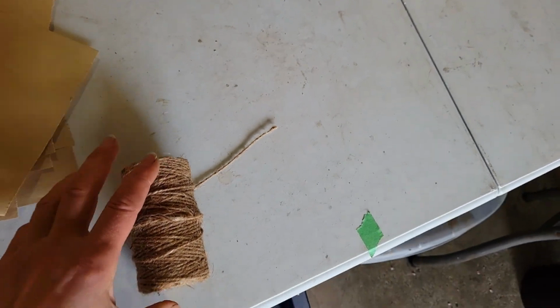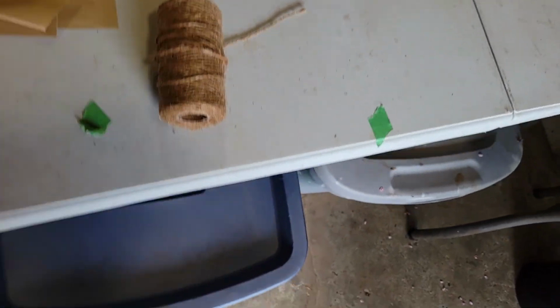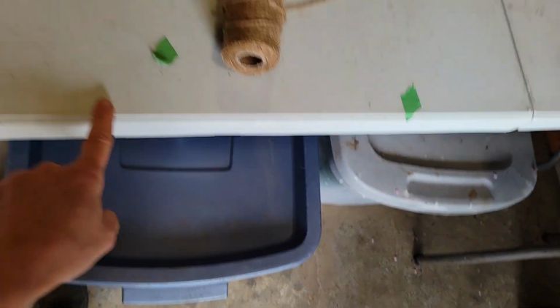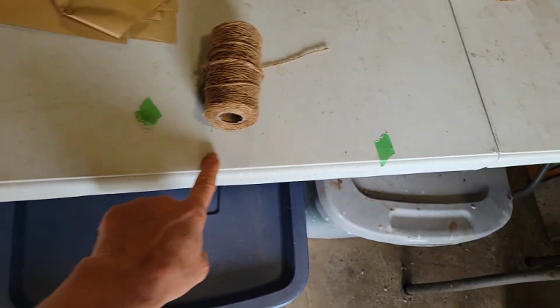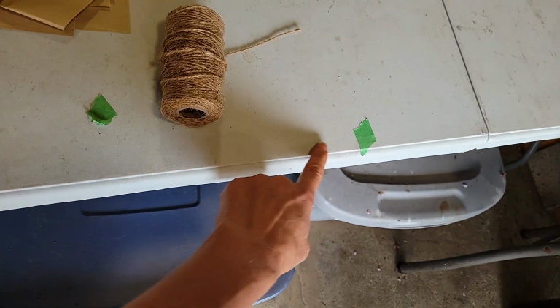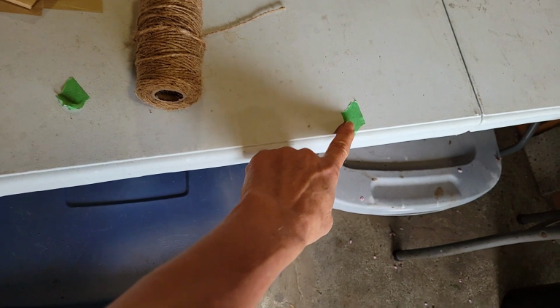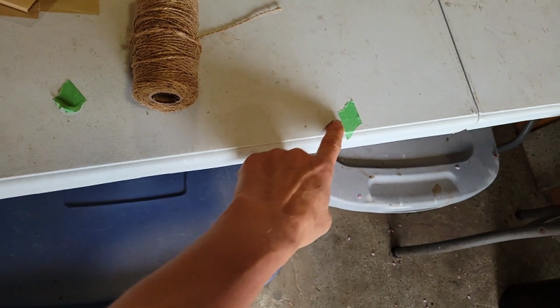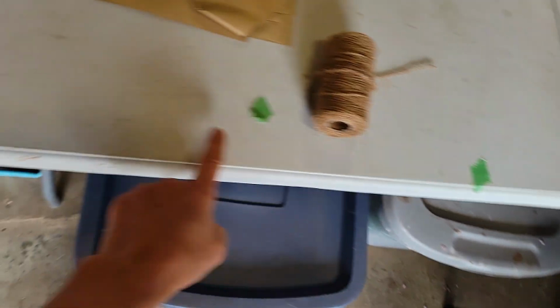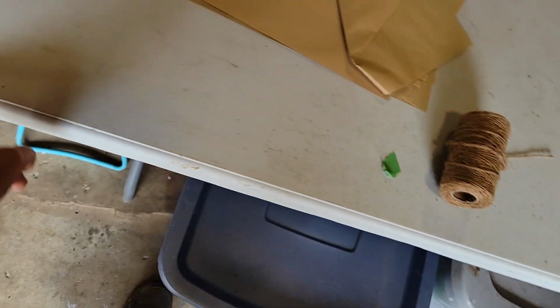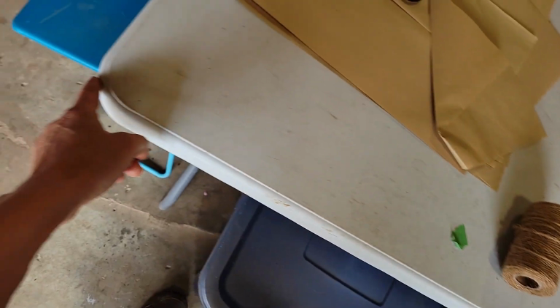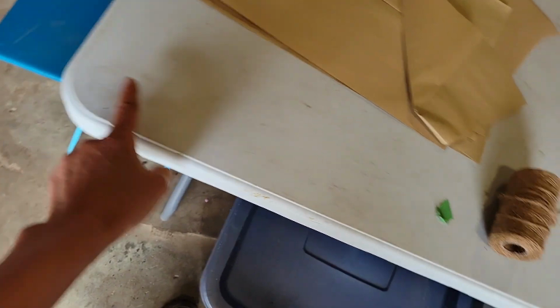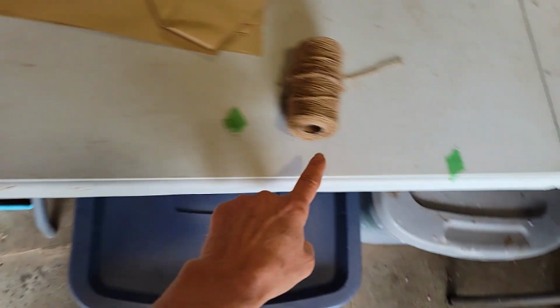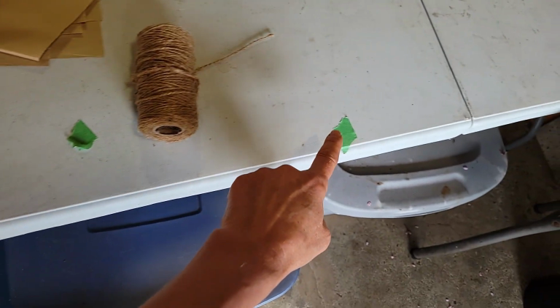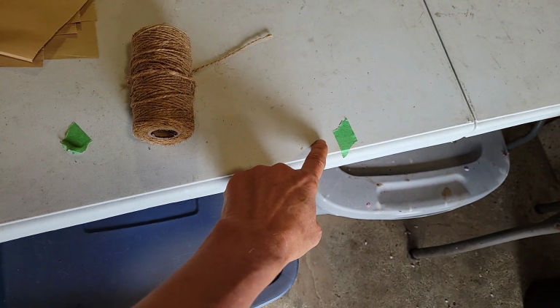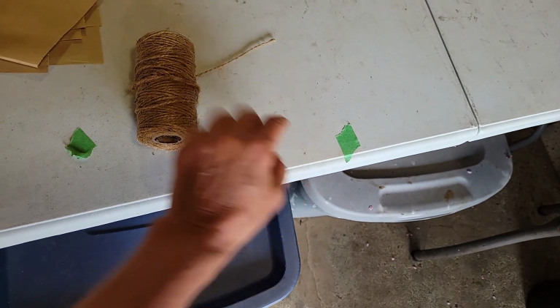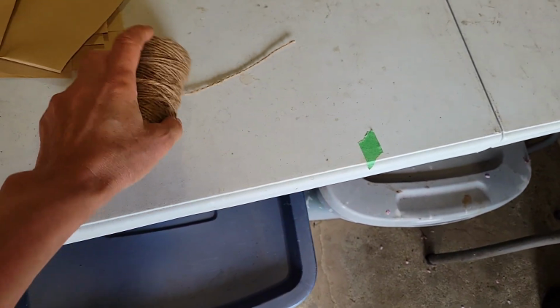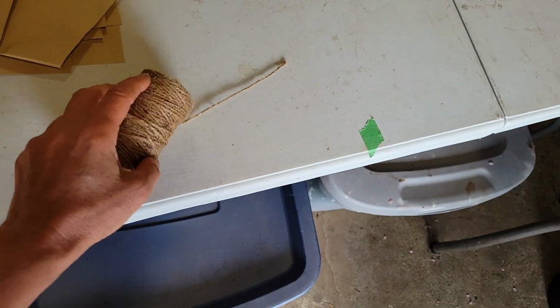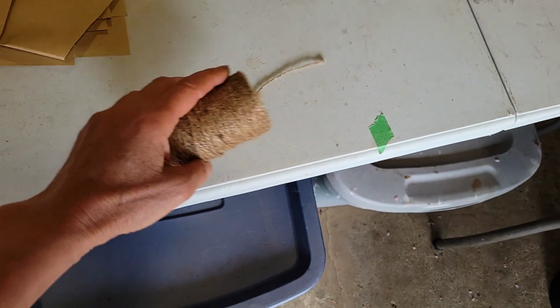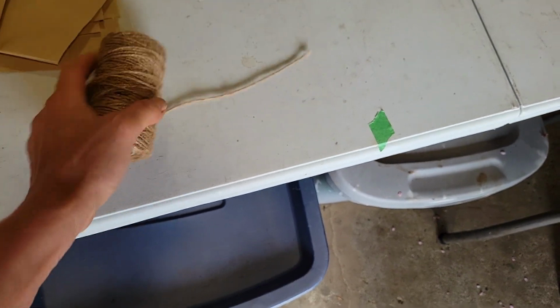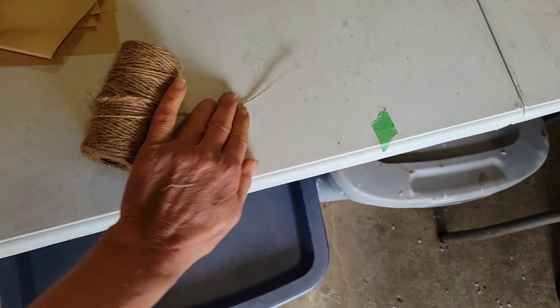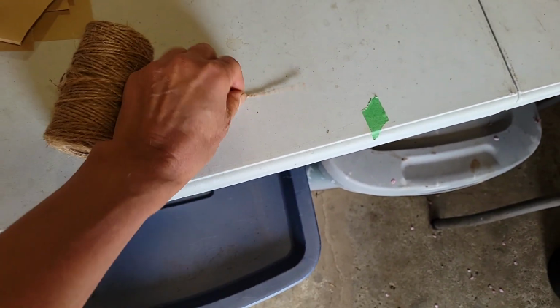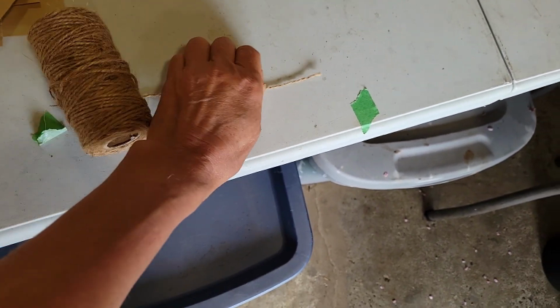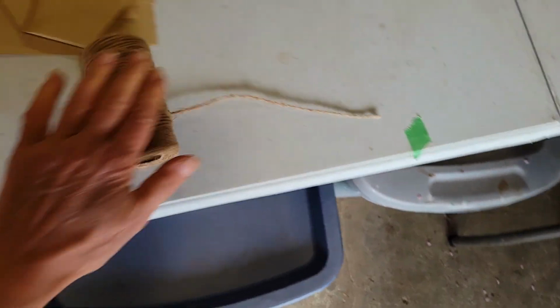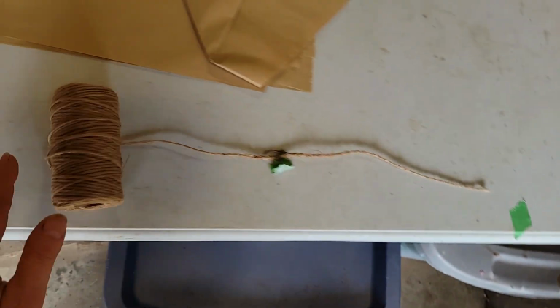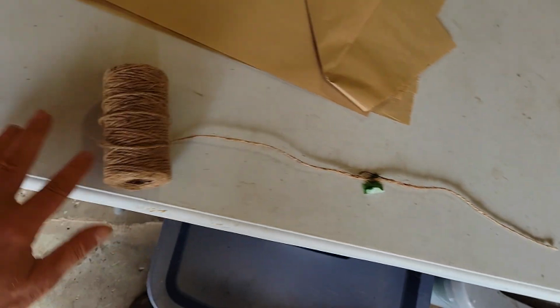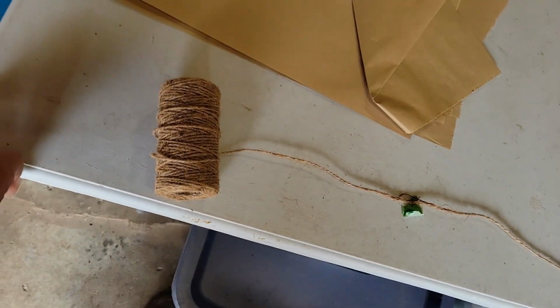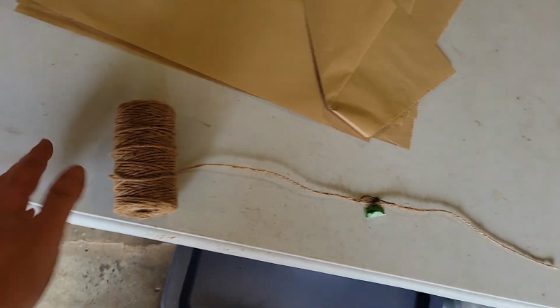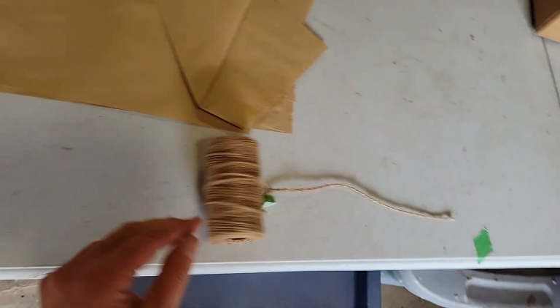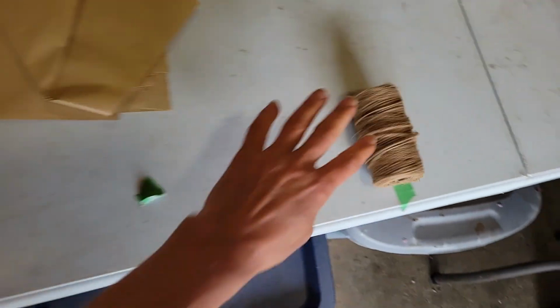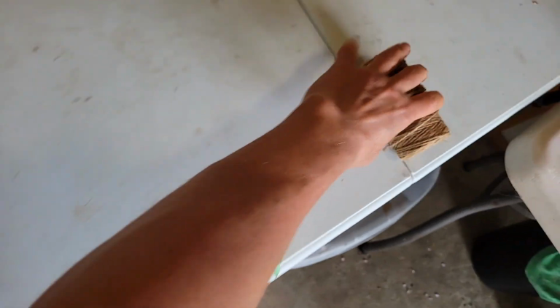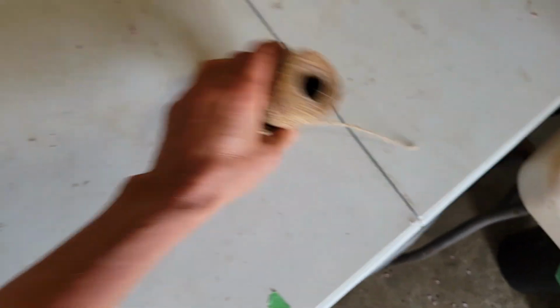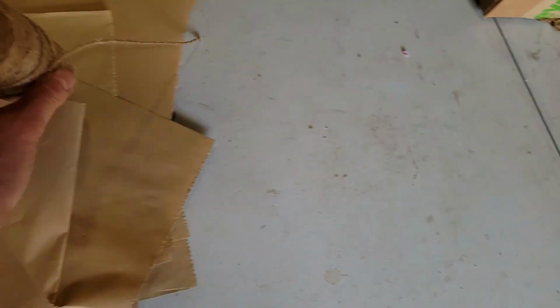I've got another mark on the table at the edge of the table, so from here to here is the length of twine that I want to cut. I can just unroll it to the end of the table and cut it — and I have the length of twine I want for the bouquet.